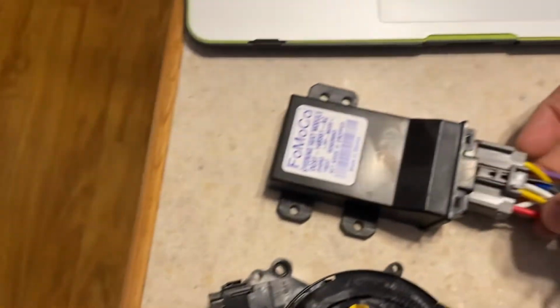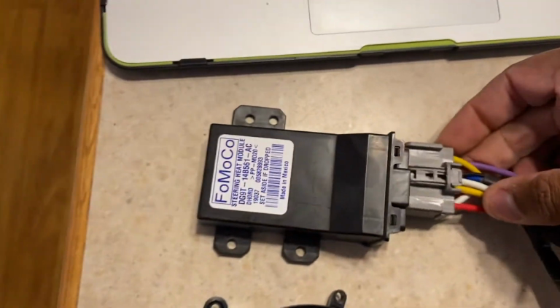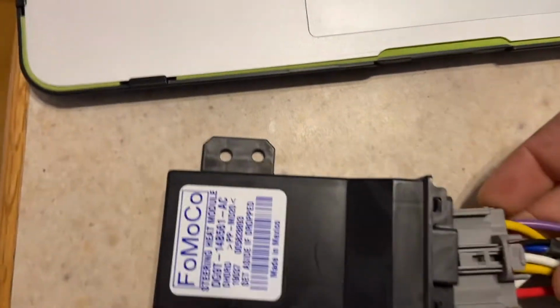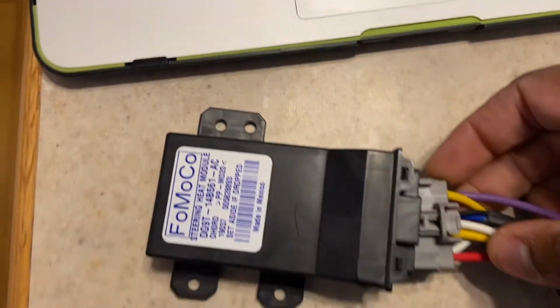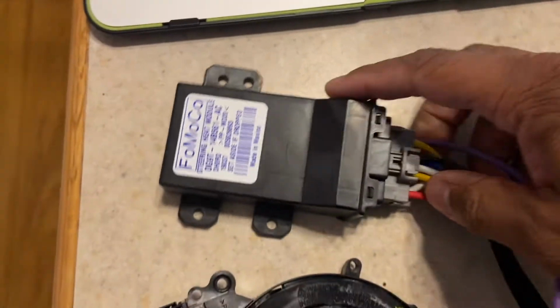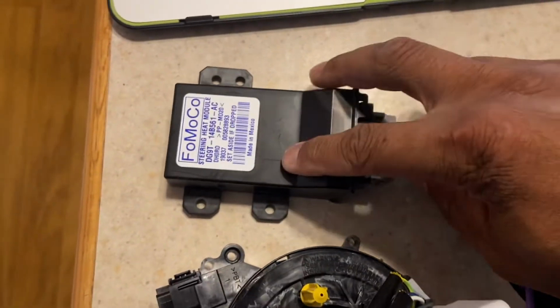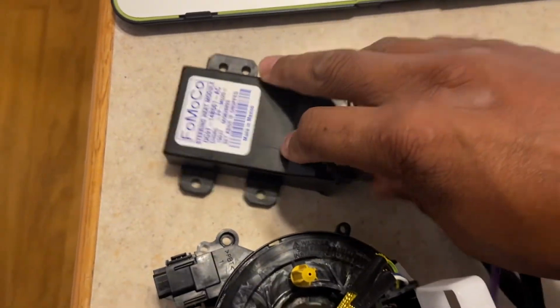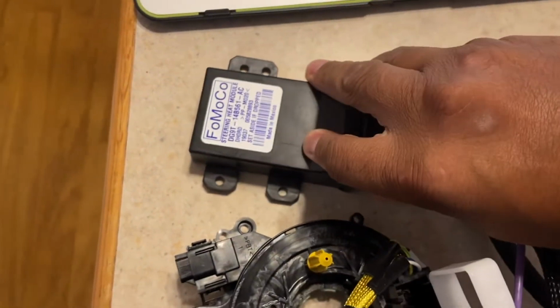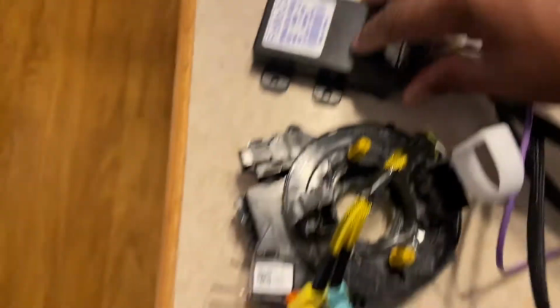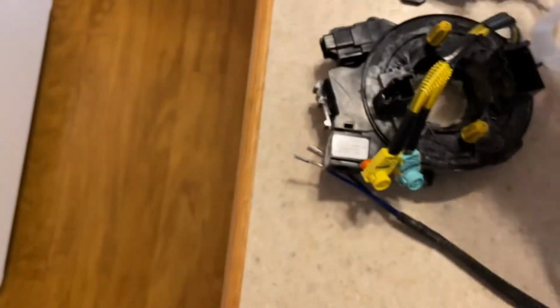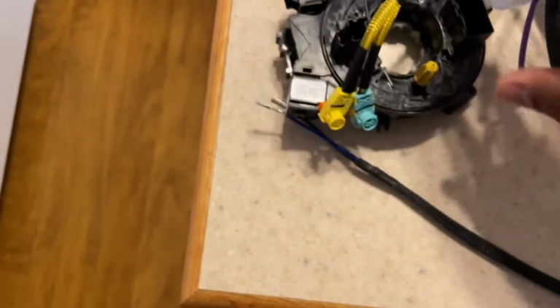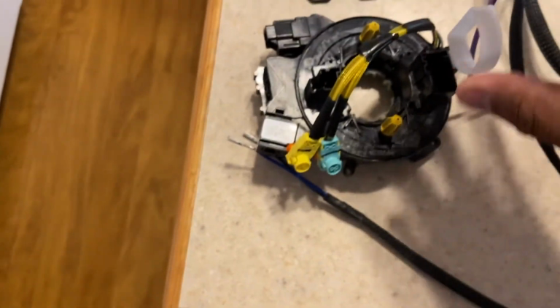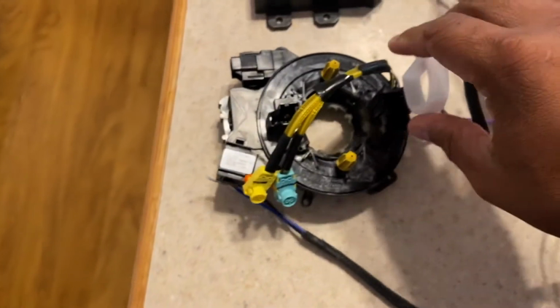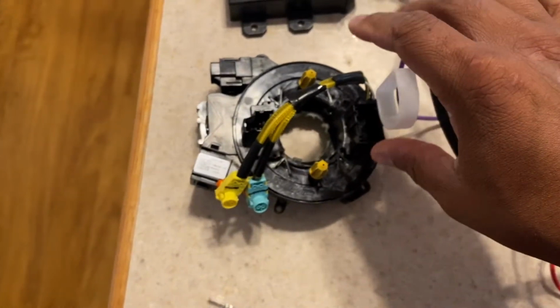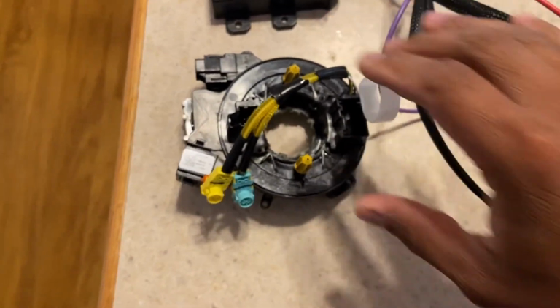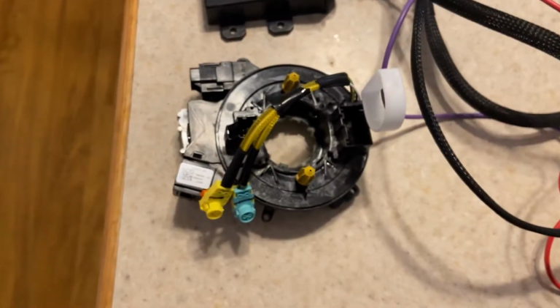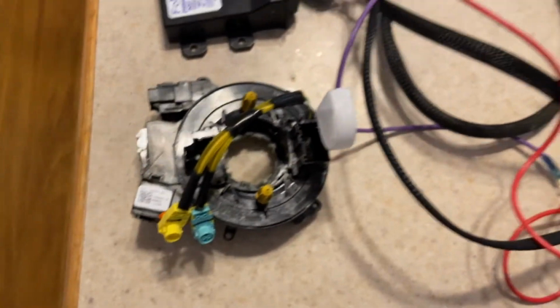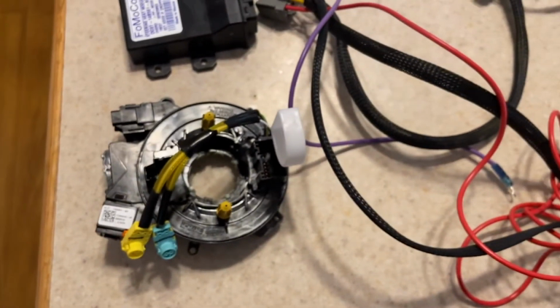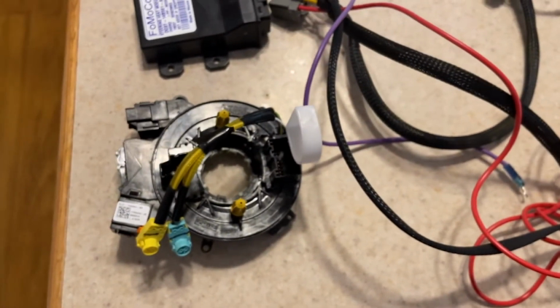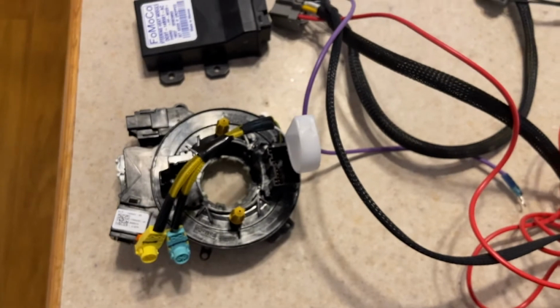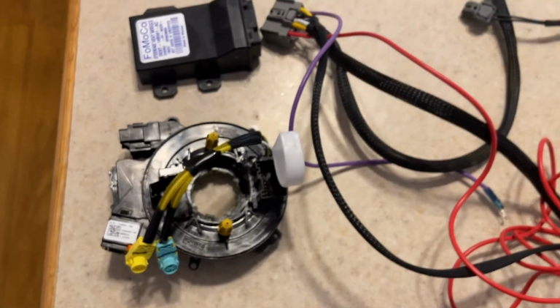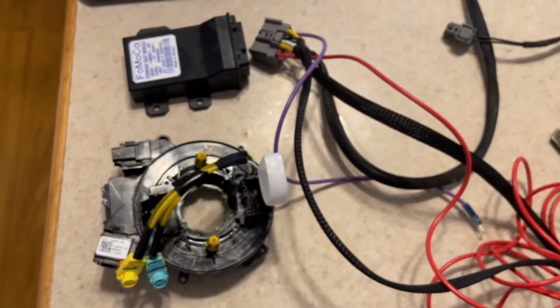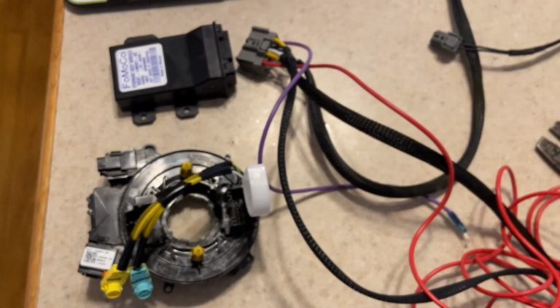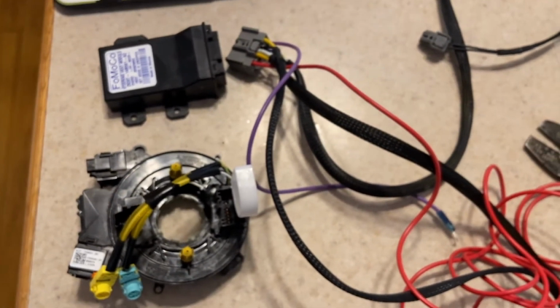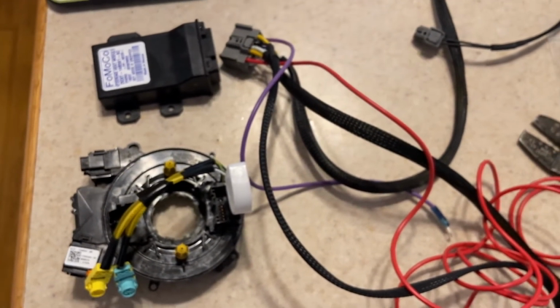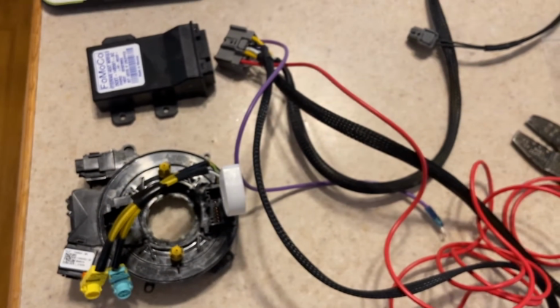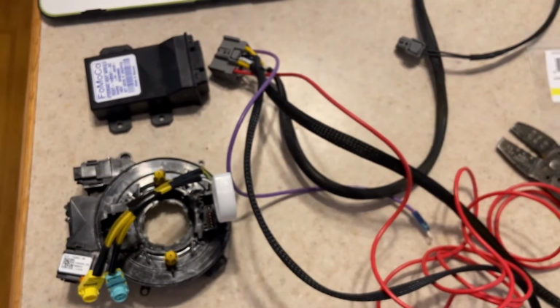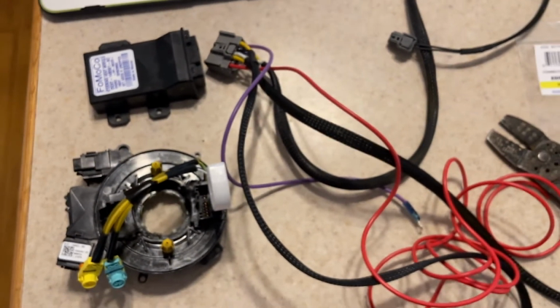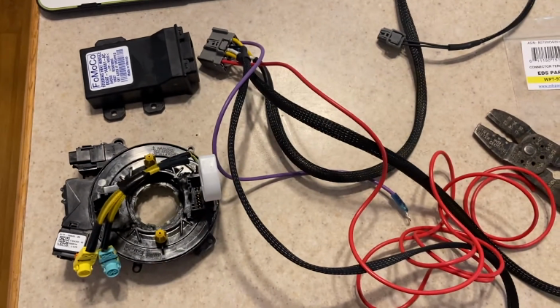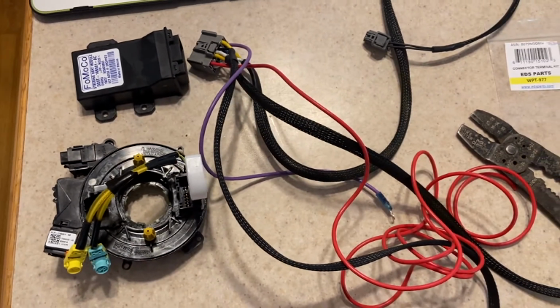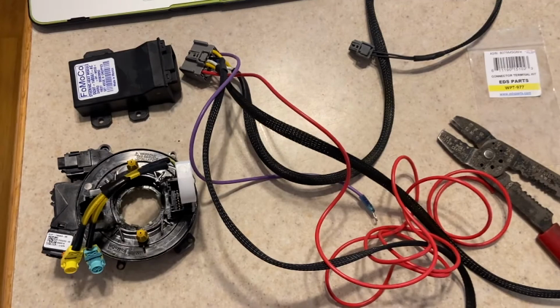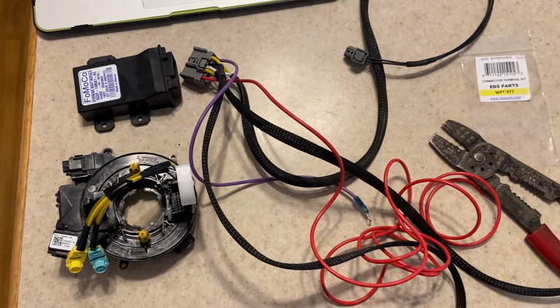This is going to connect into the steering wheel module. This place is going to be replaced in the steering wheel and then we'll get the other steering wheel out. I know it sounds kind of confusing but hopefully it'll be really understandable here soon.